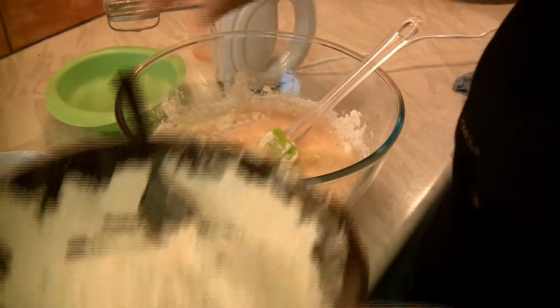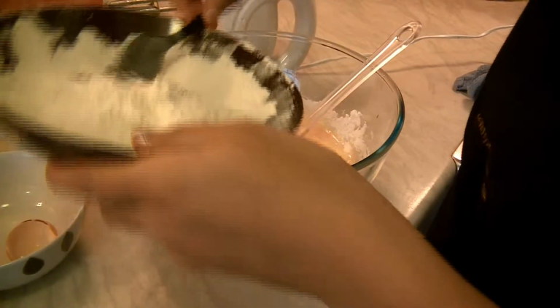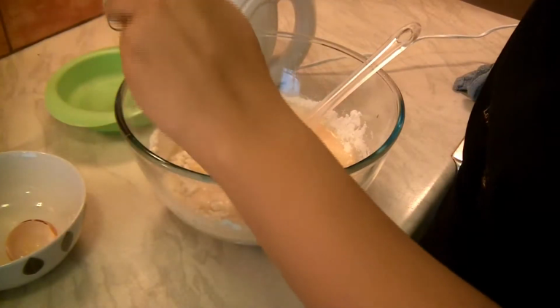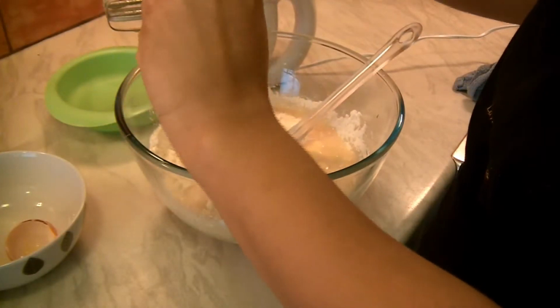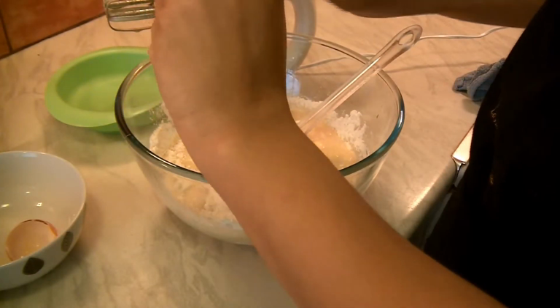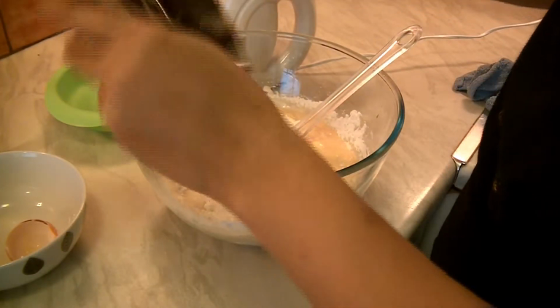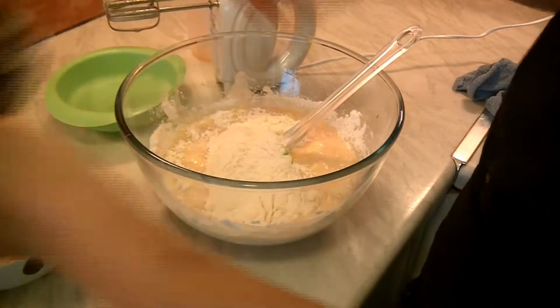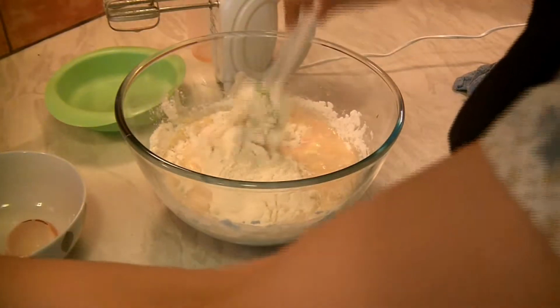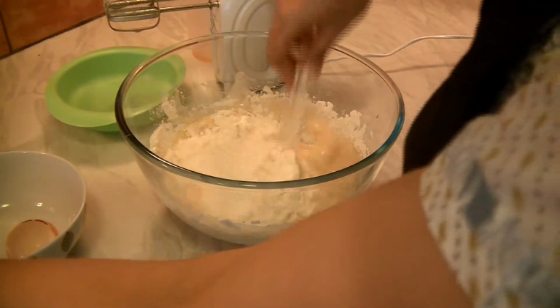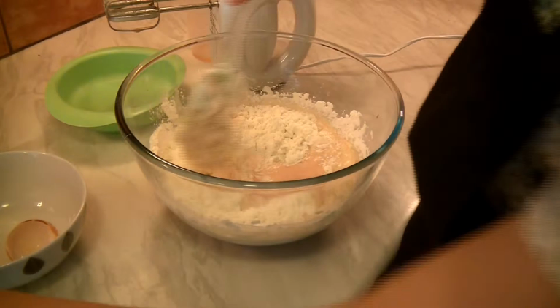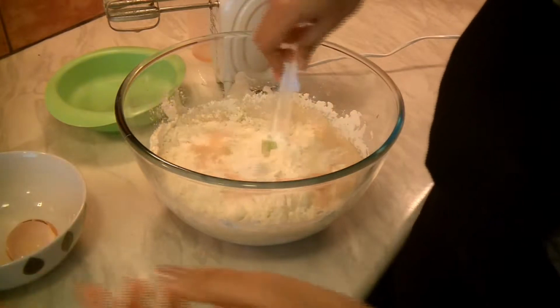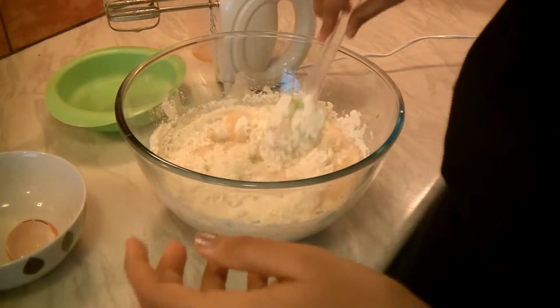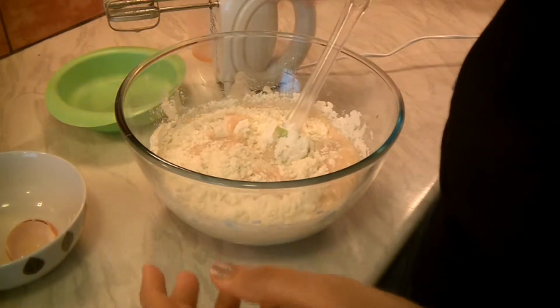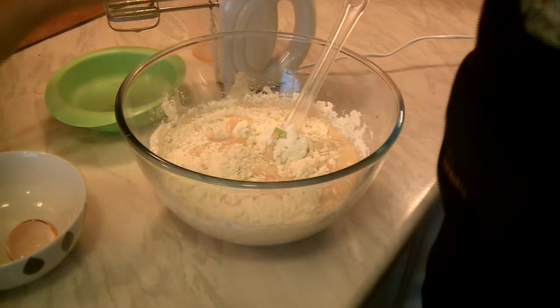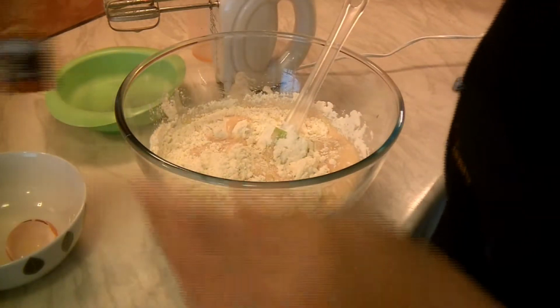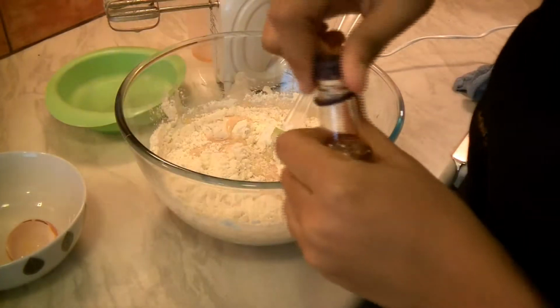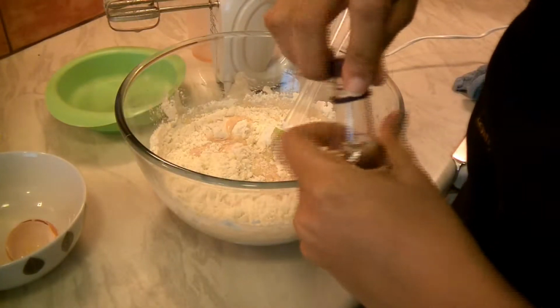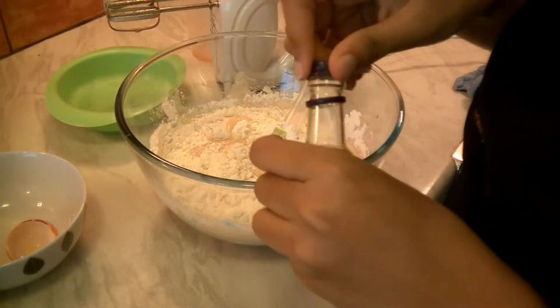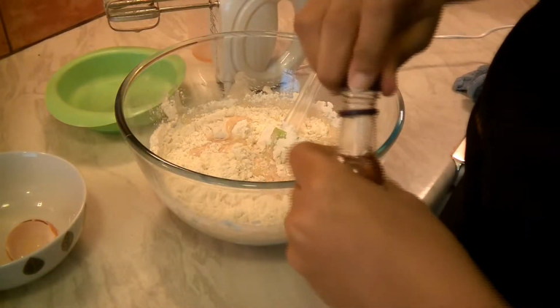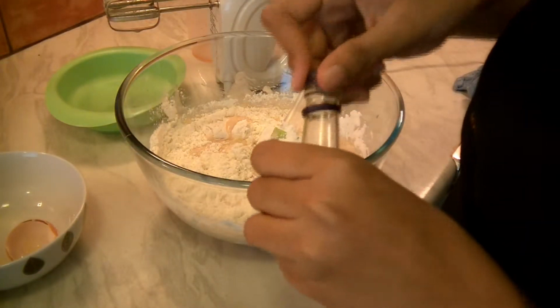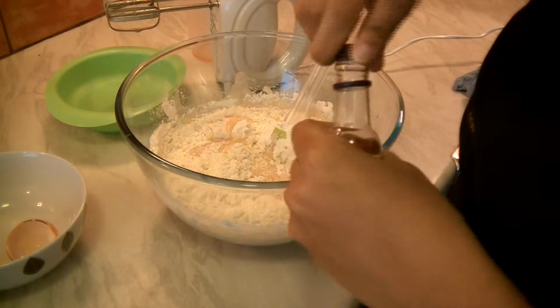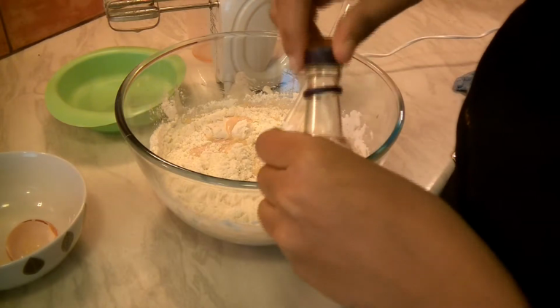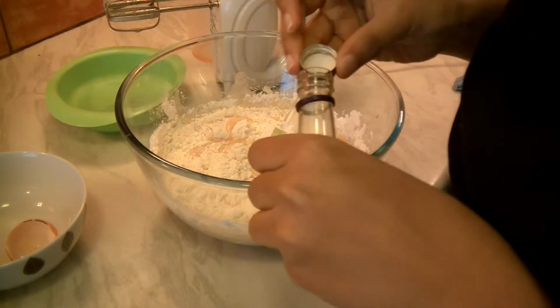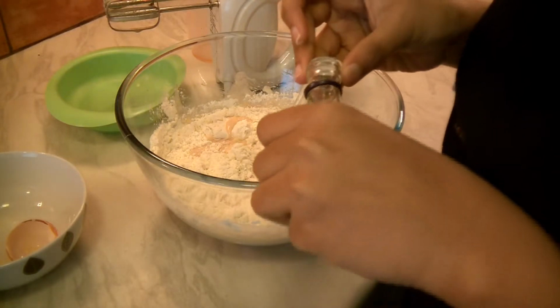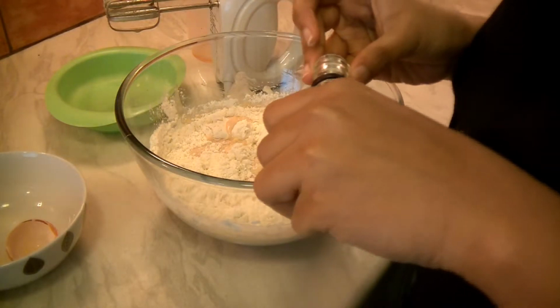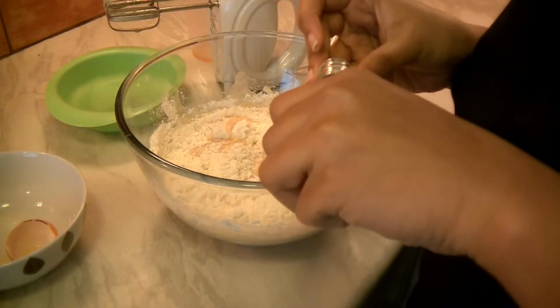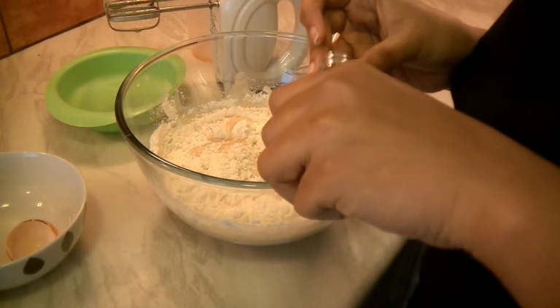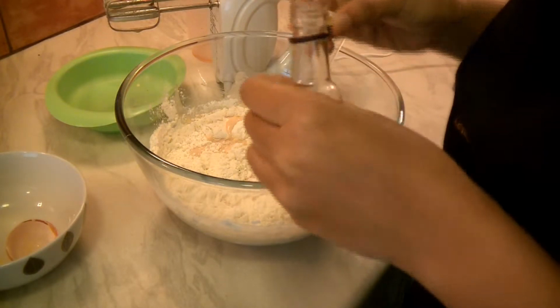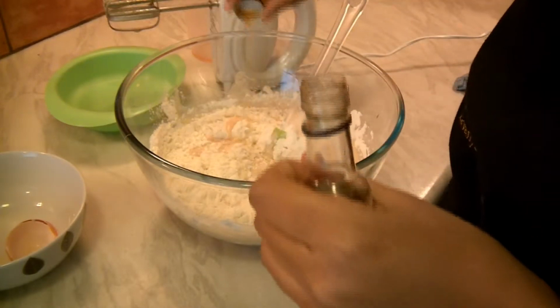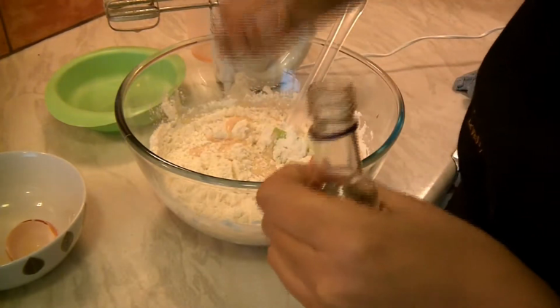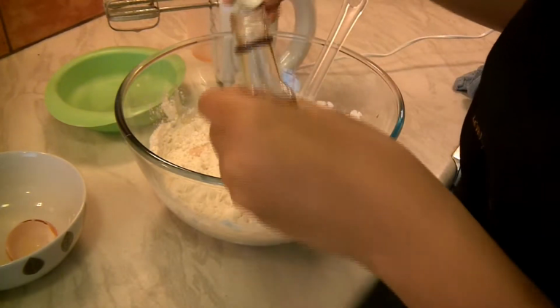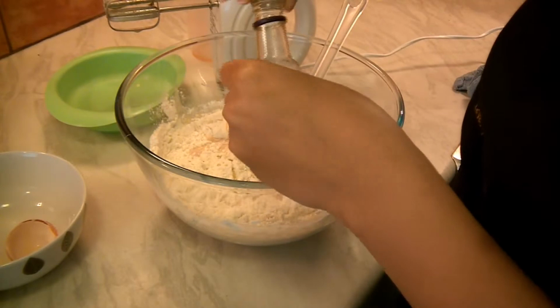Now add everything. Do not forget to add vanilla essence — I always forget. This is just a teaspoon.